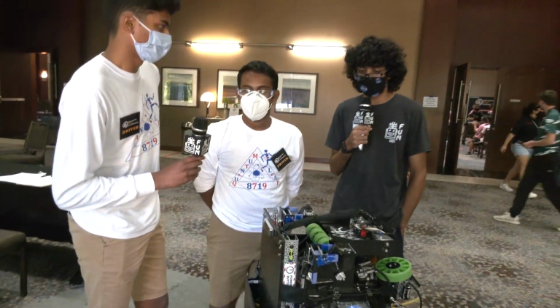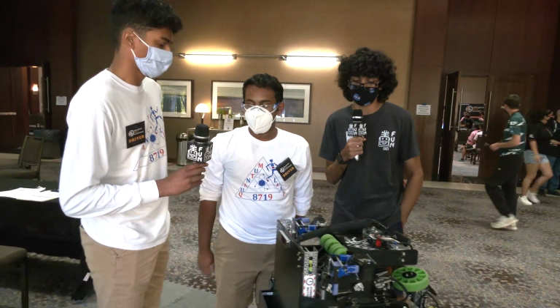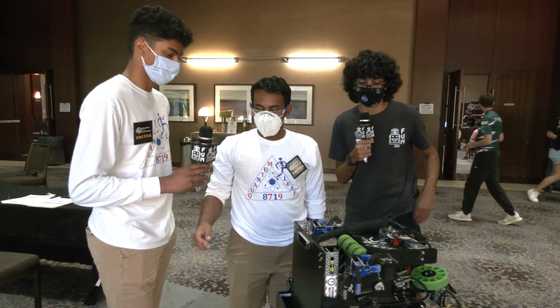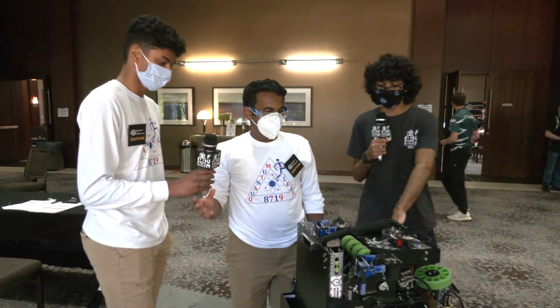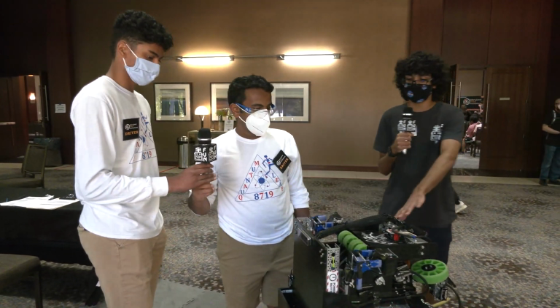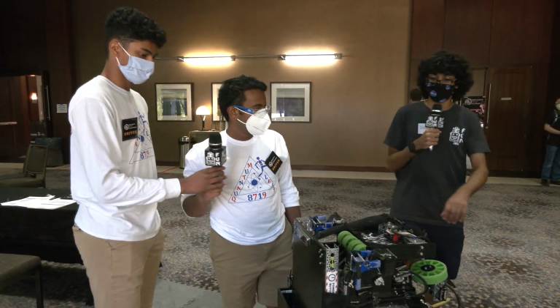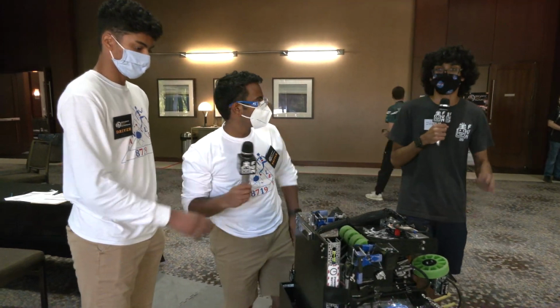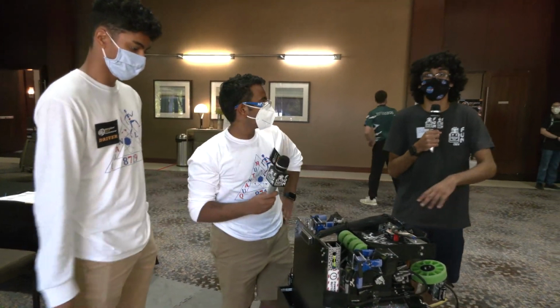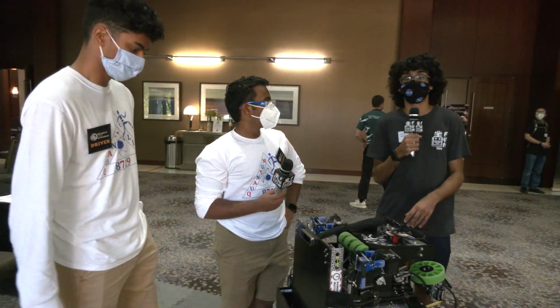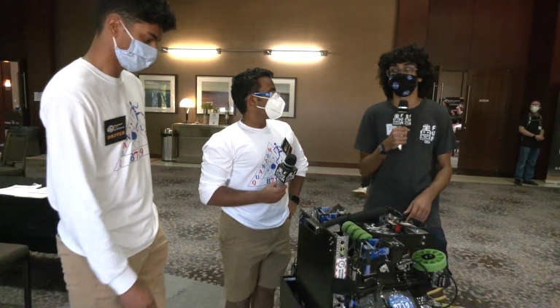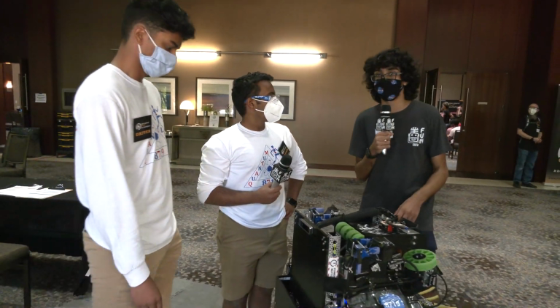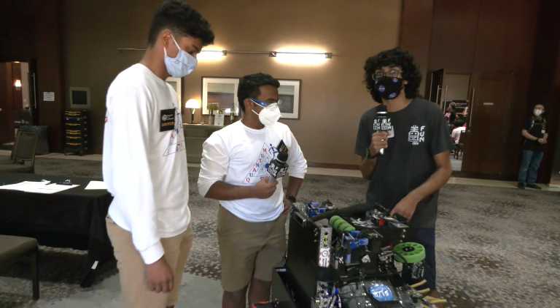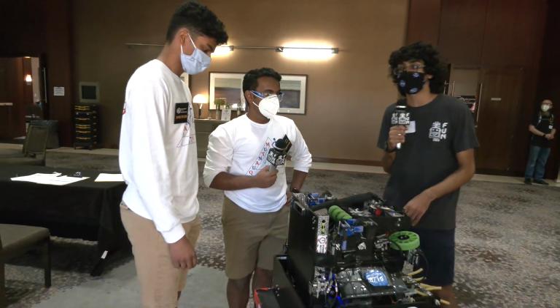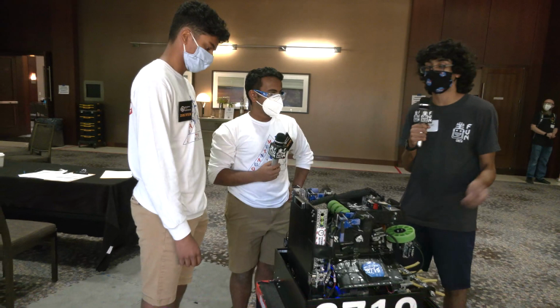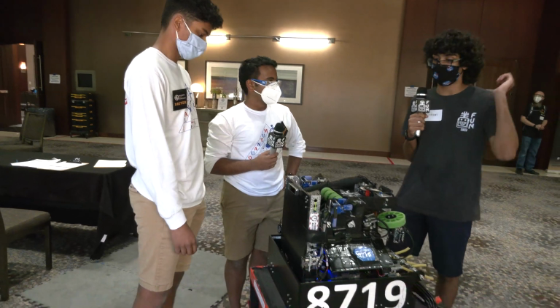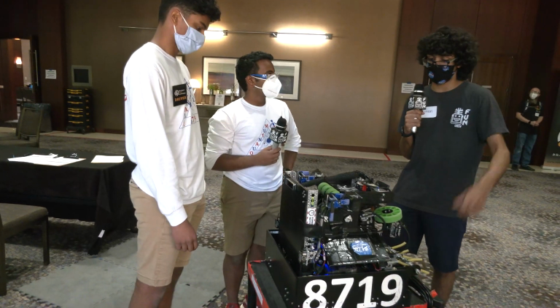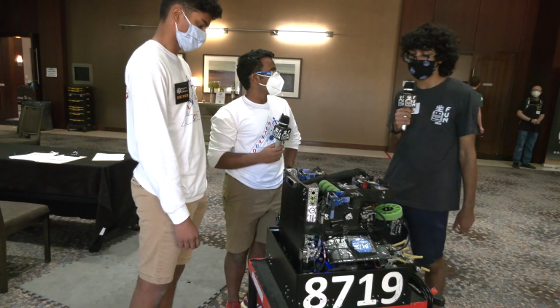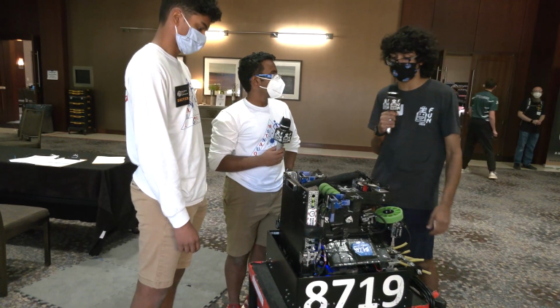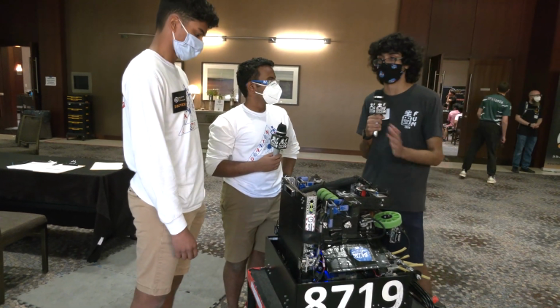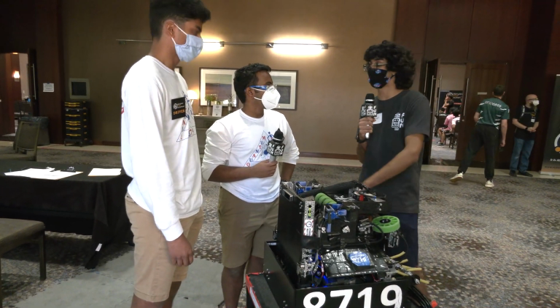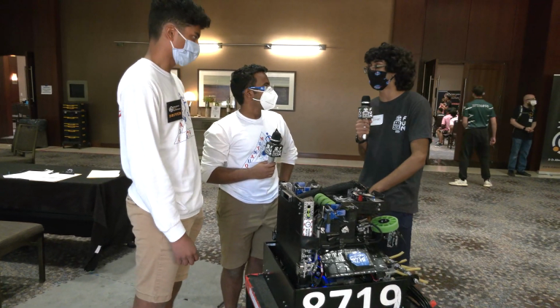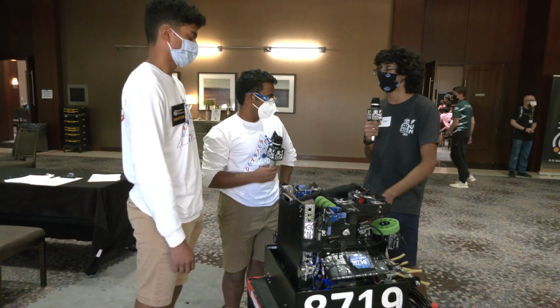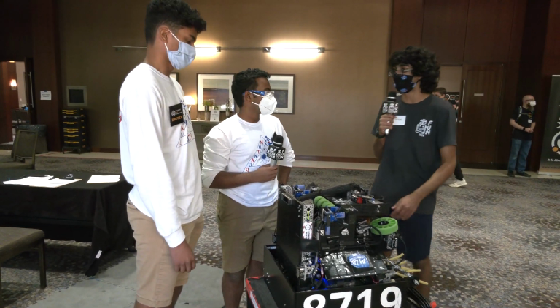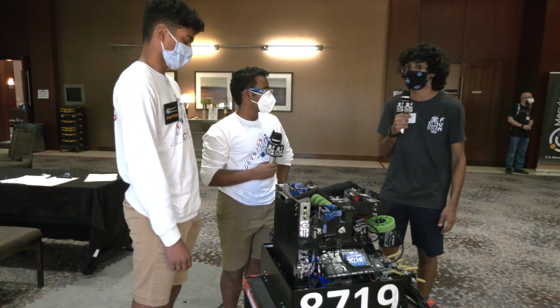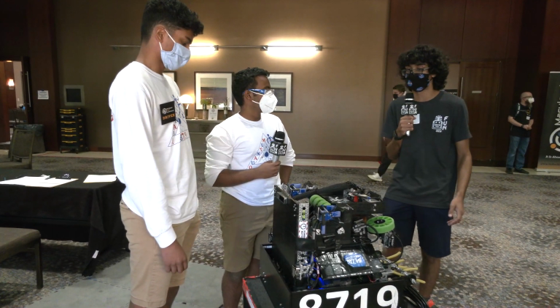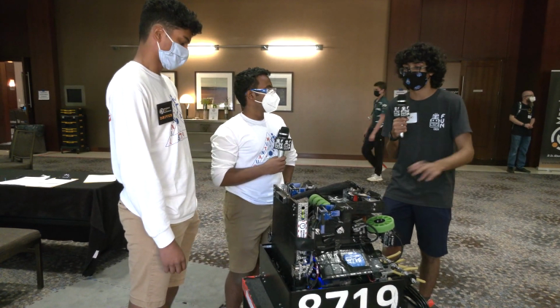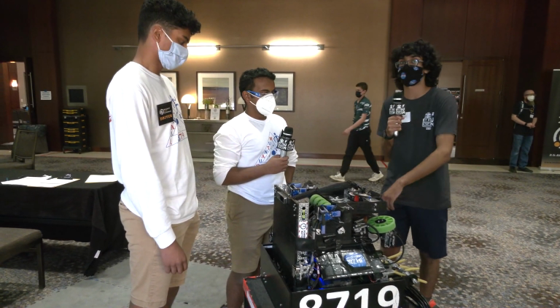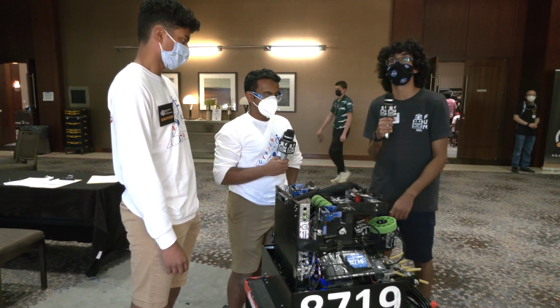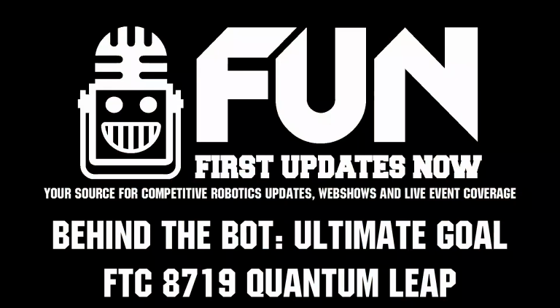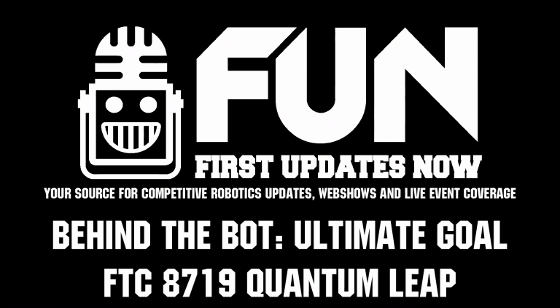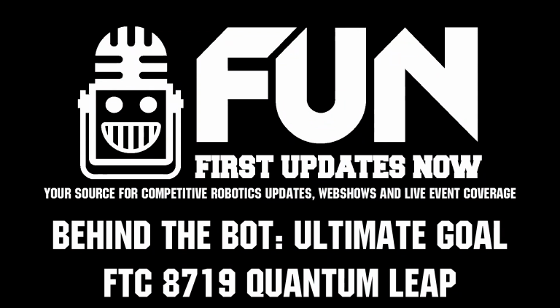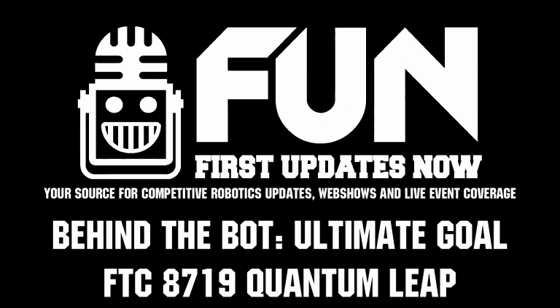Awesome, really awesome robot here. Excited to see it play a little bit more tonight at the MTI. Best of luck — hopefully you make it to the finals and we'll see you all next time. Thank you.